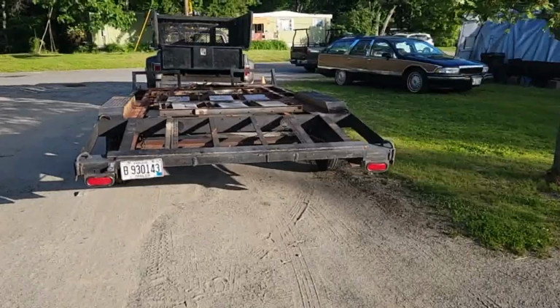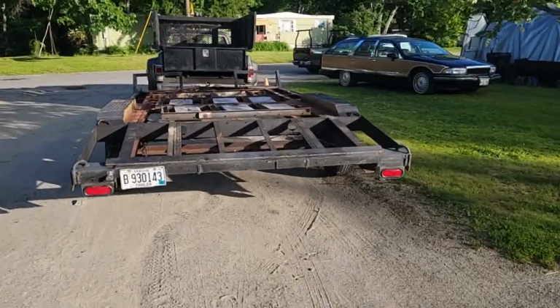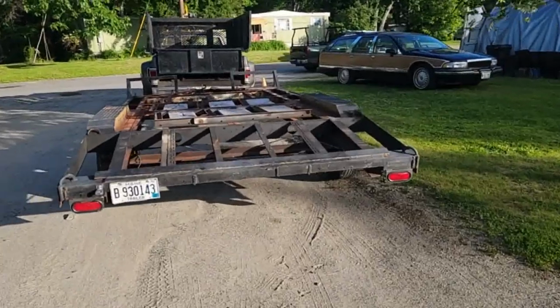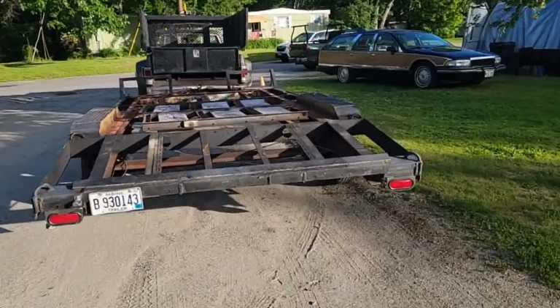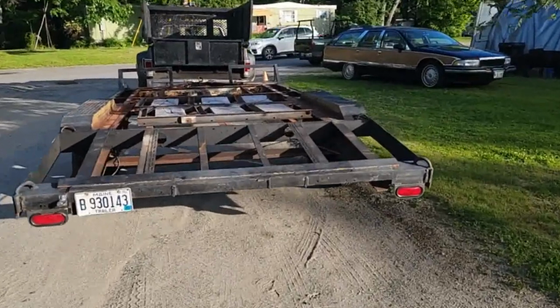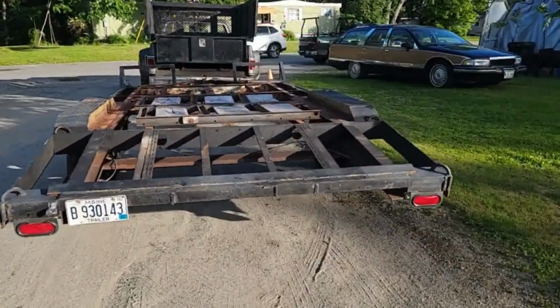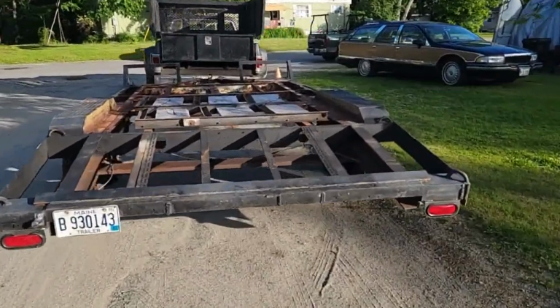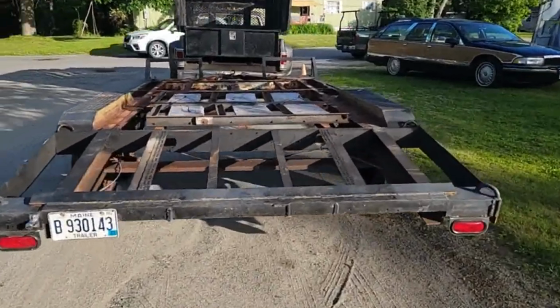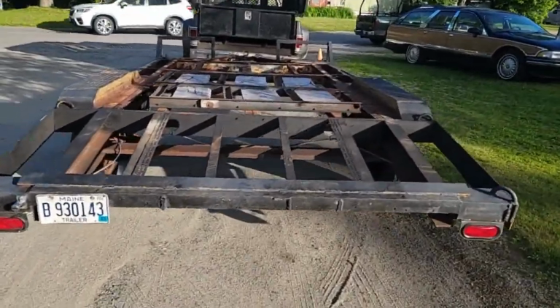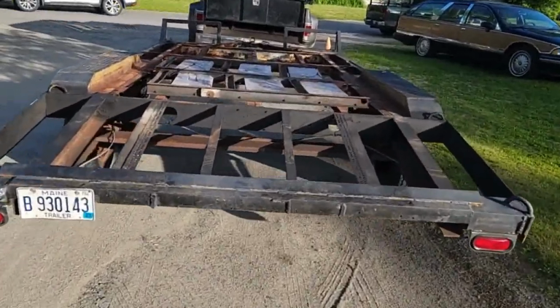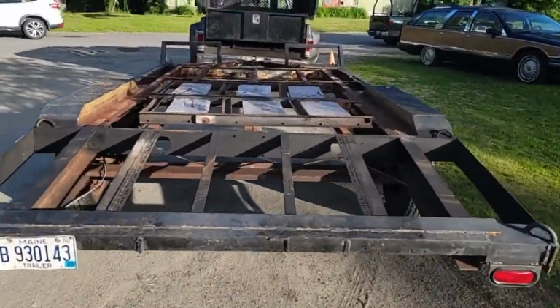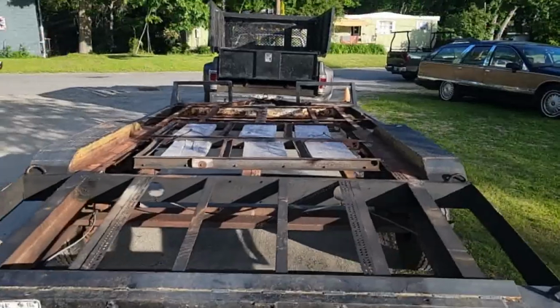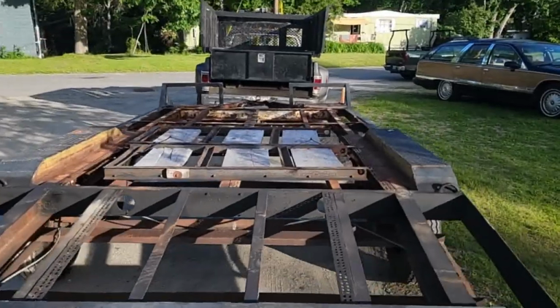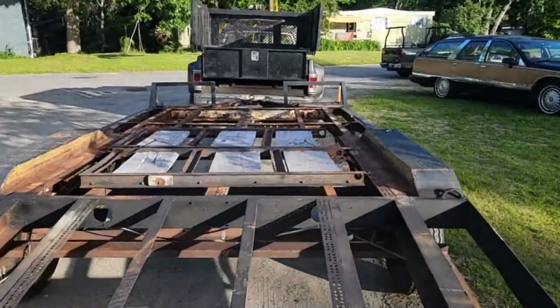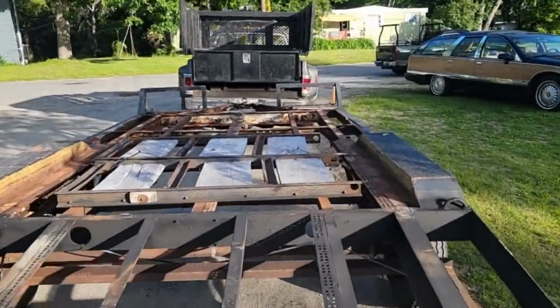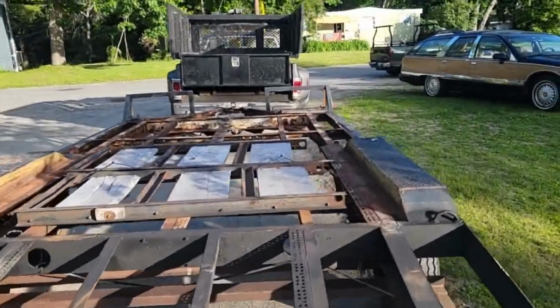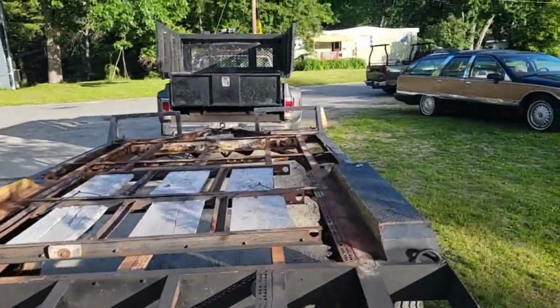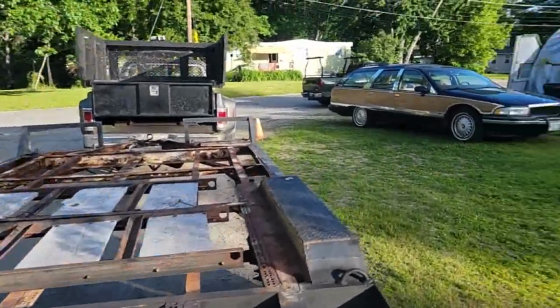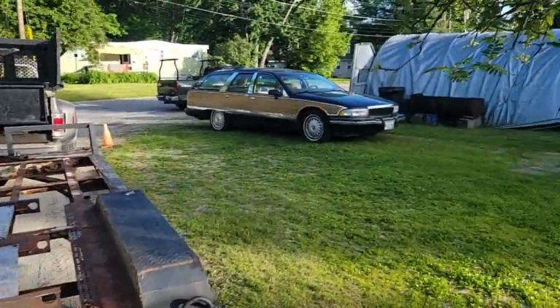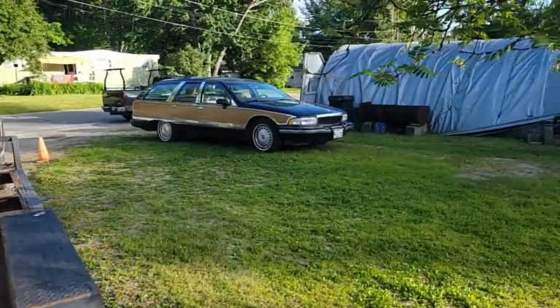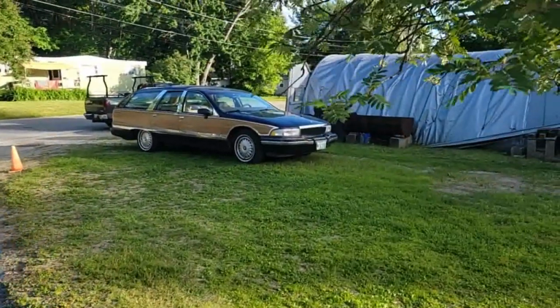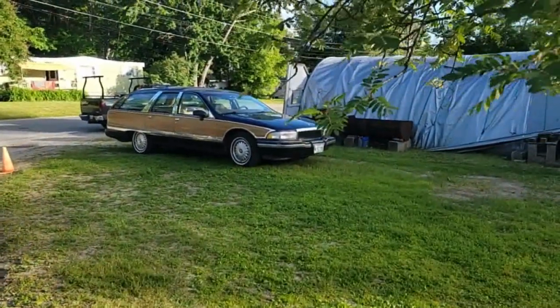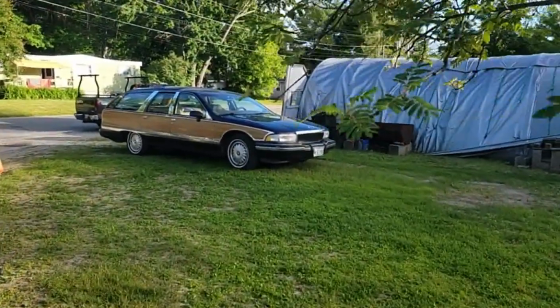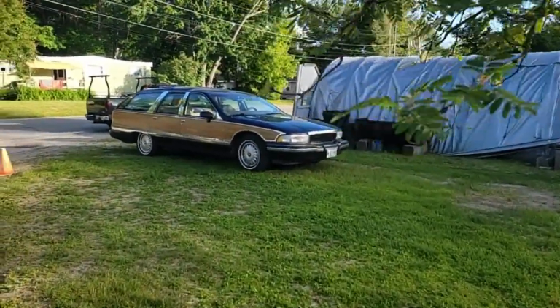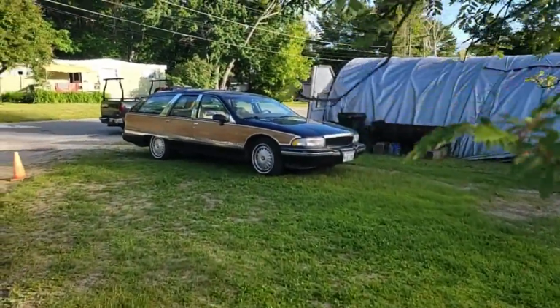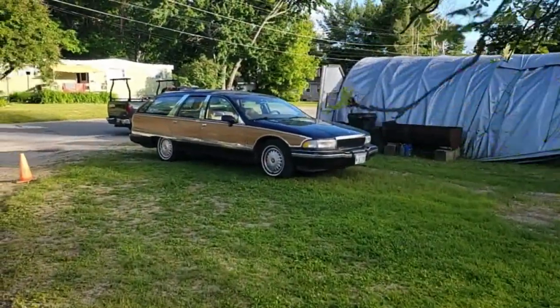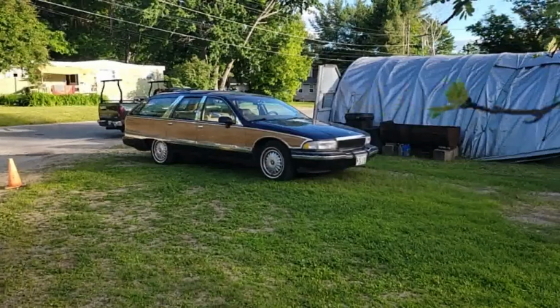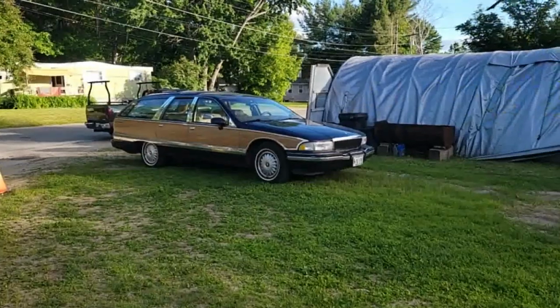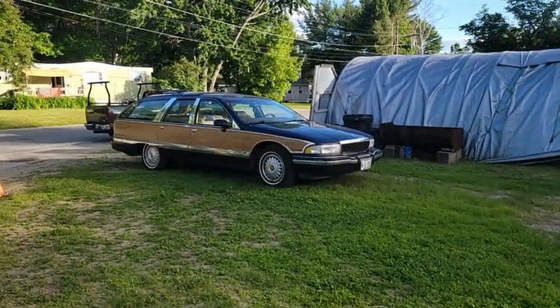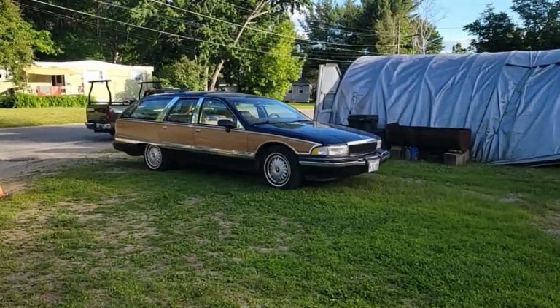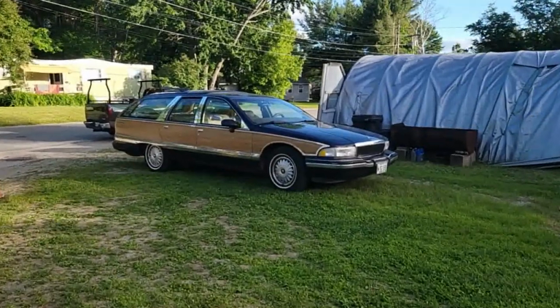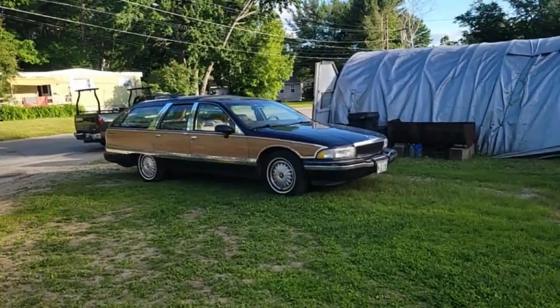New trailer. Ooh, look at that baby, huh? Ooh, what's going on here? Roadmaster.